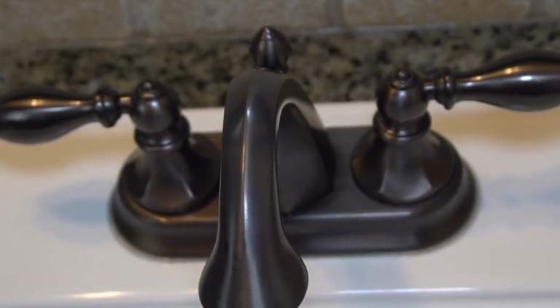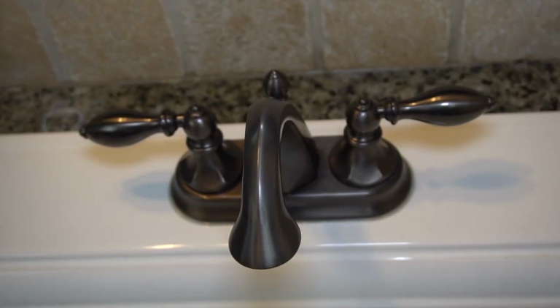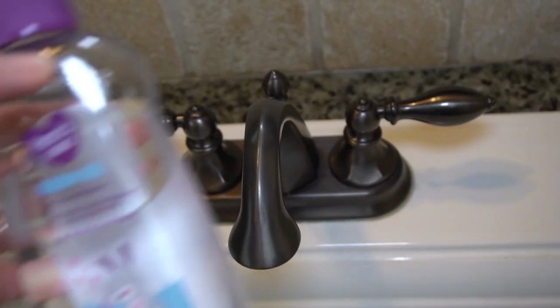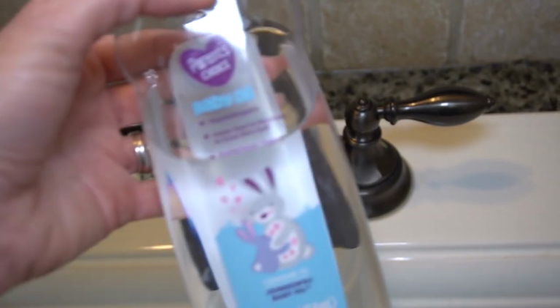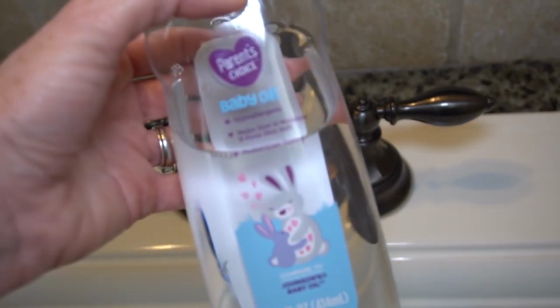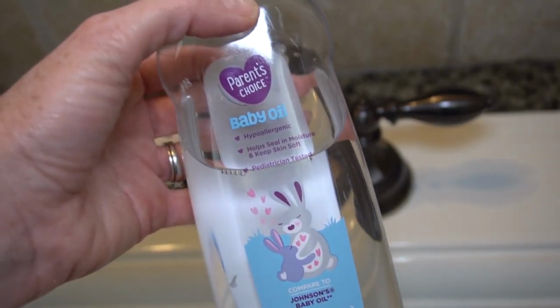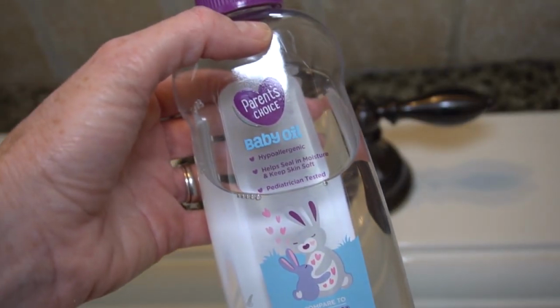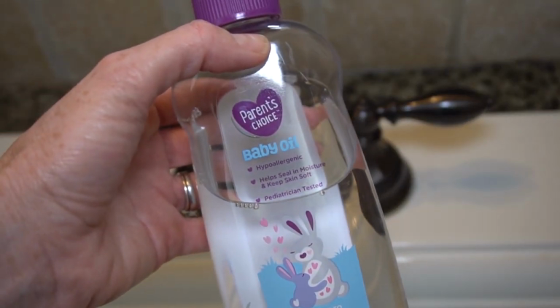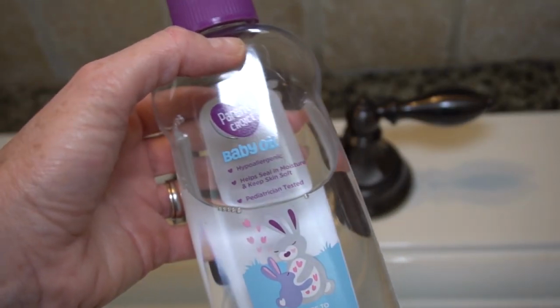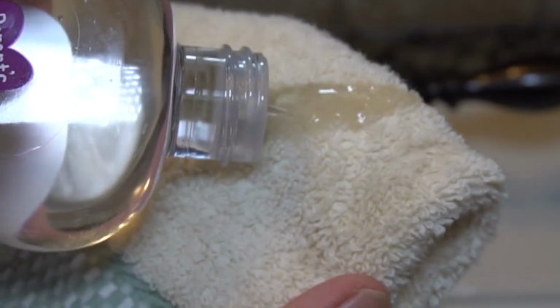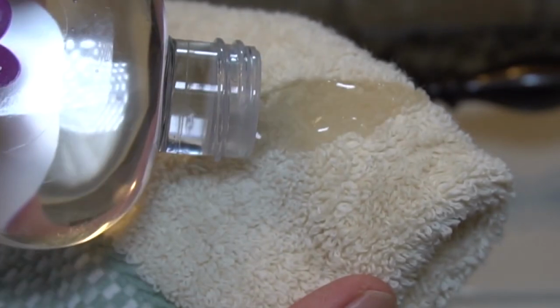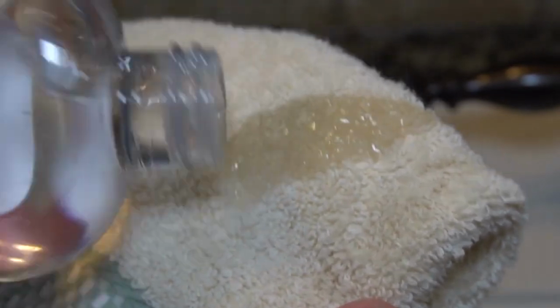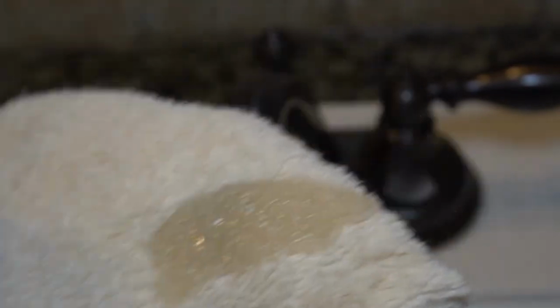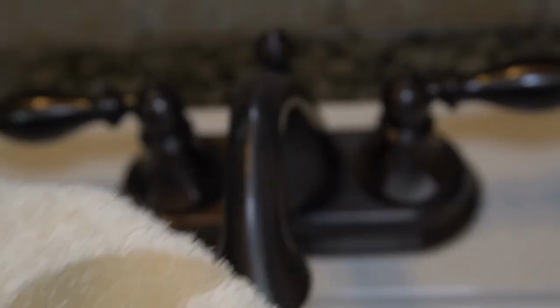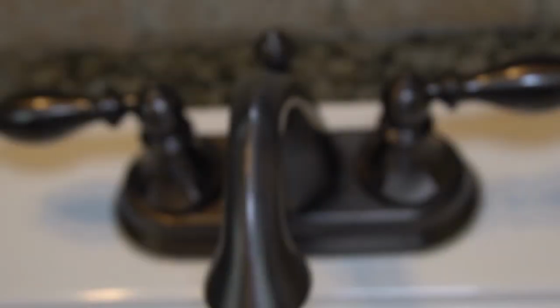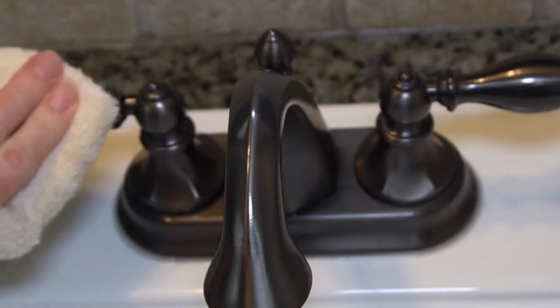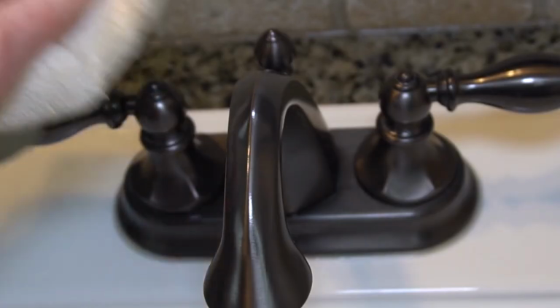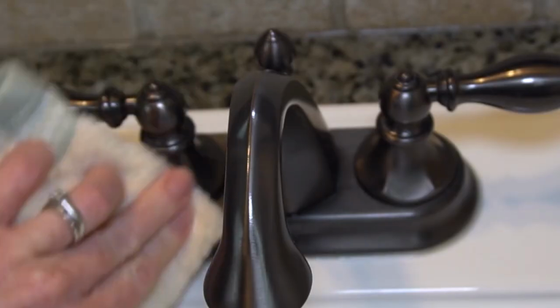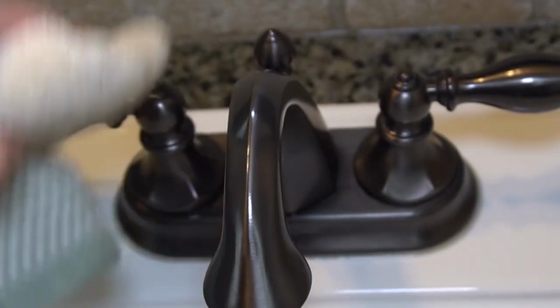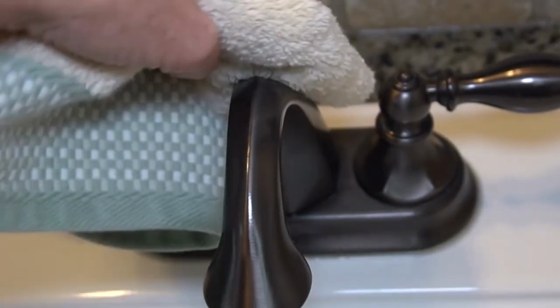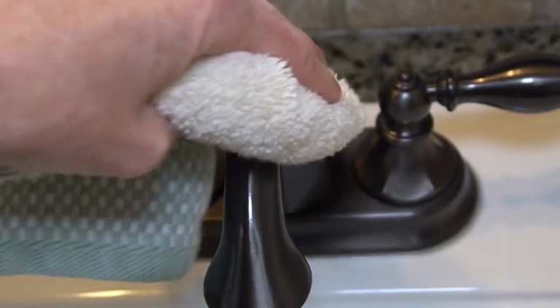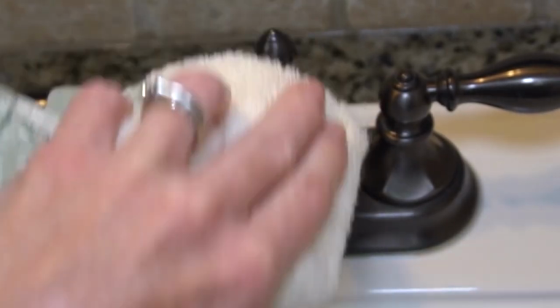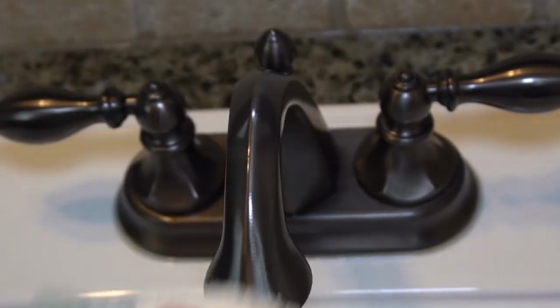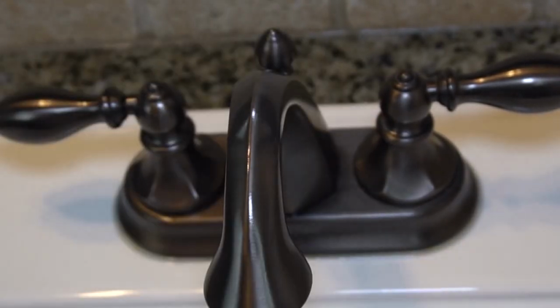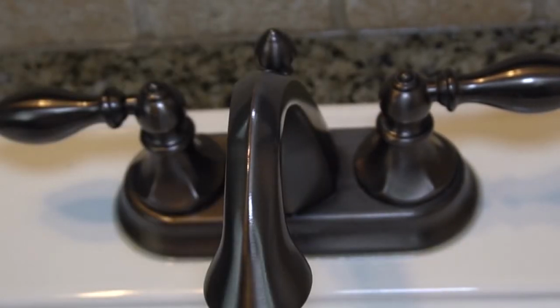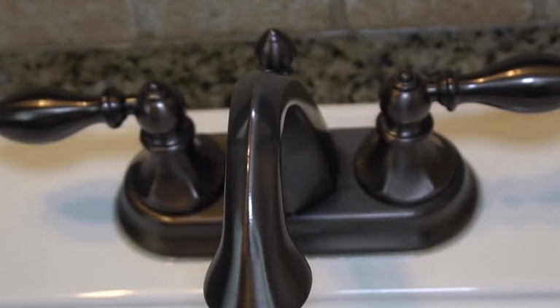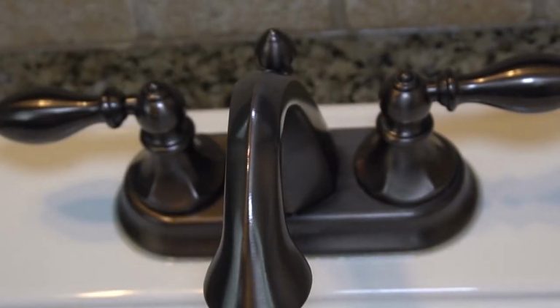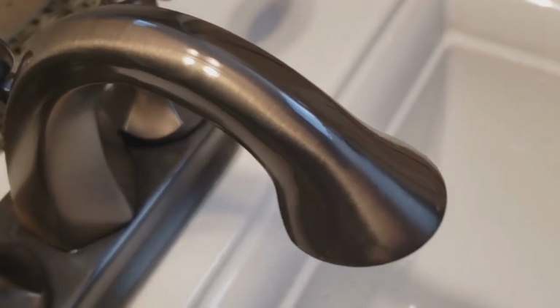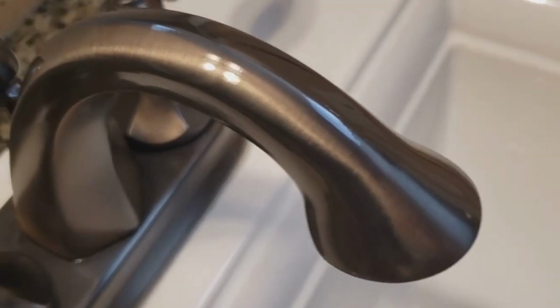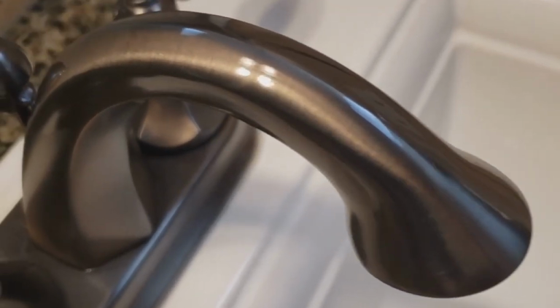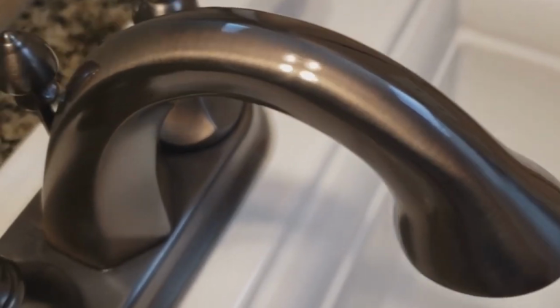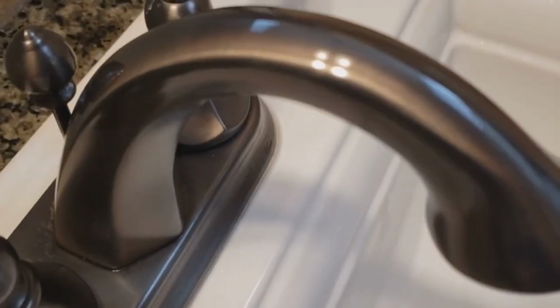If you just want your faucet to have a little extra sparkle, try a little baby oil on a cloth and rub it in. That really makes the faucet shine — baby oil, that is.